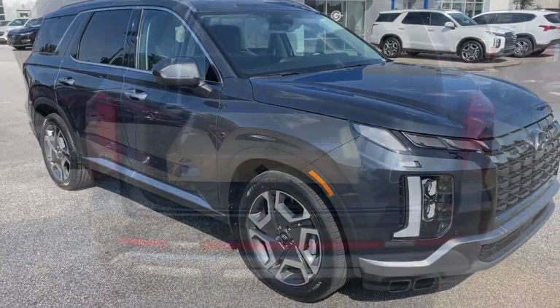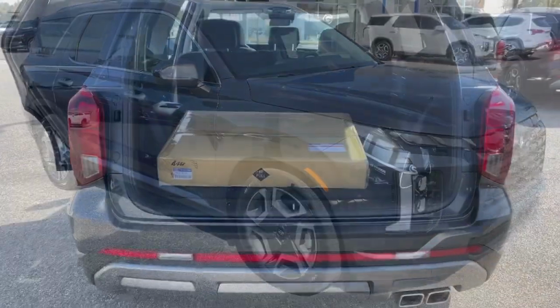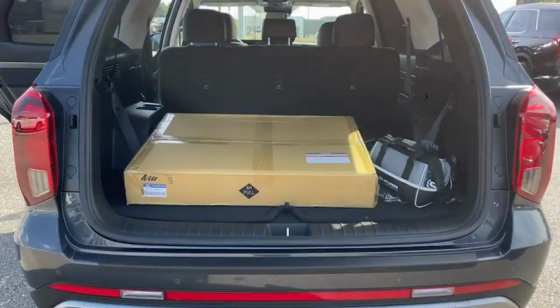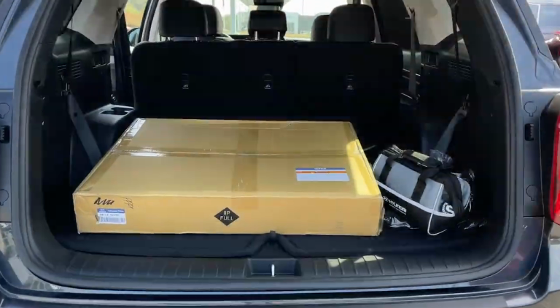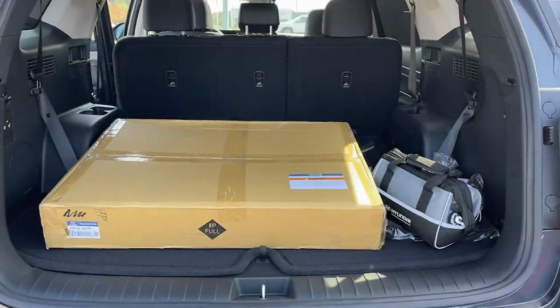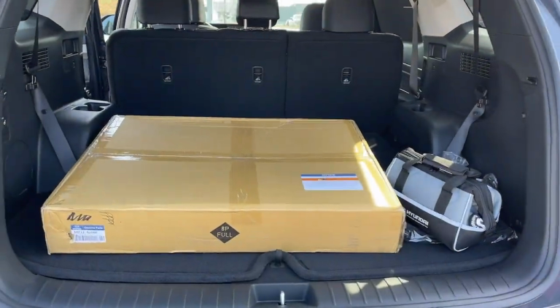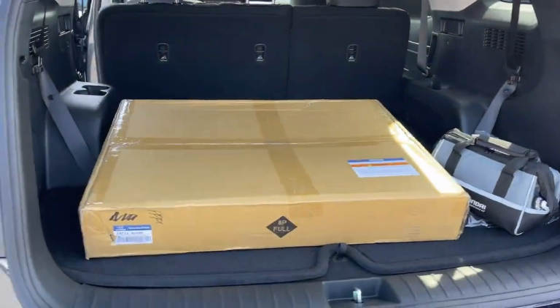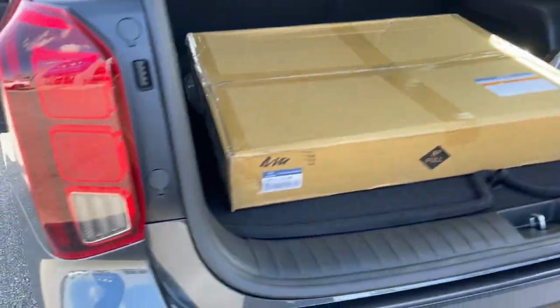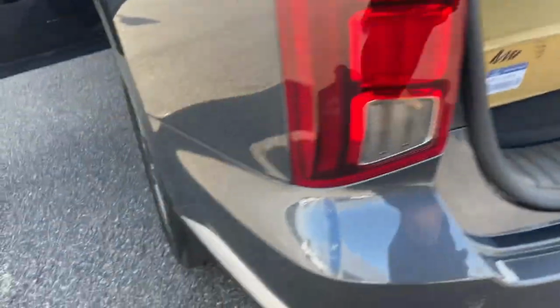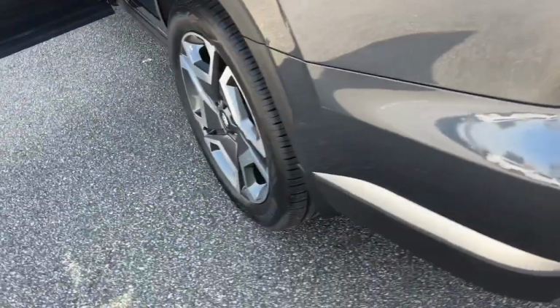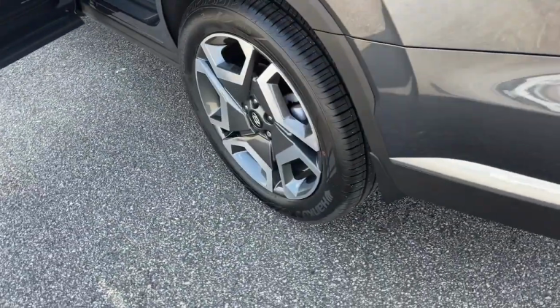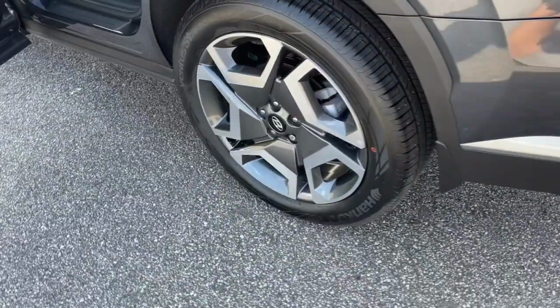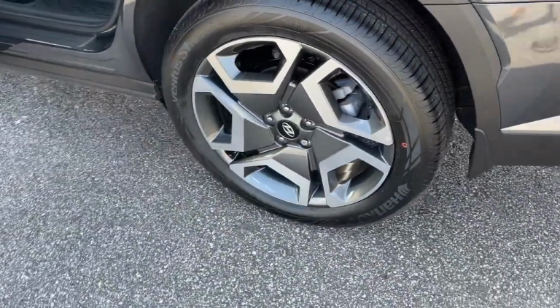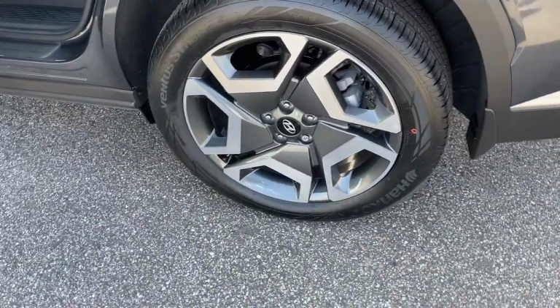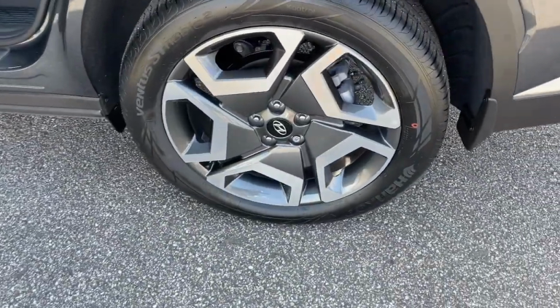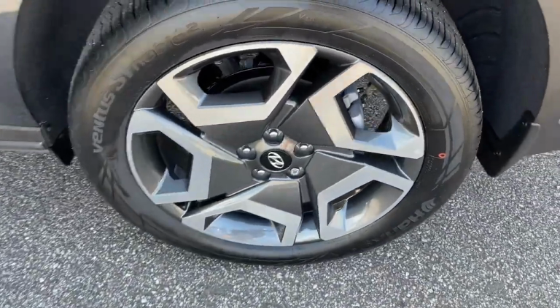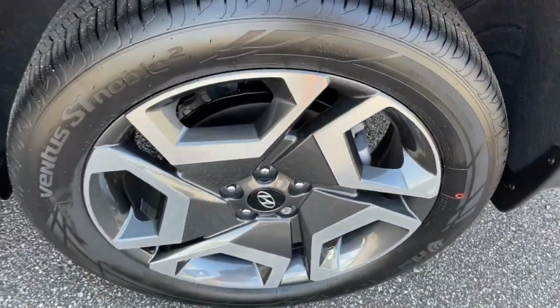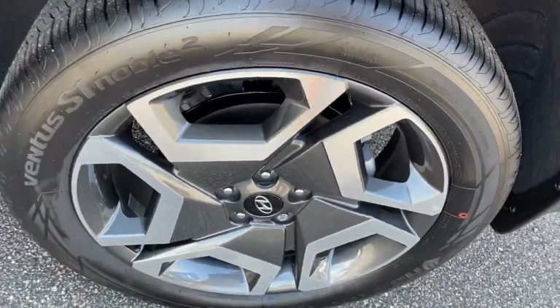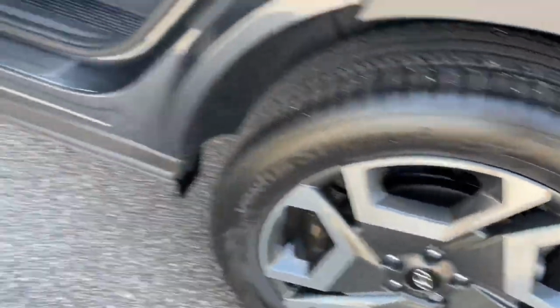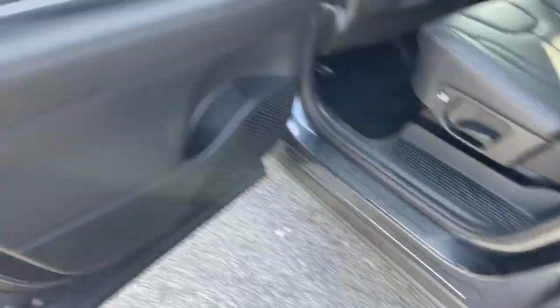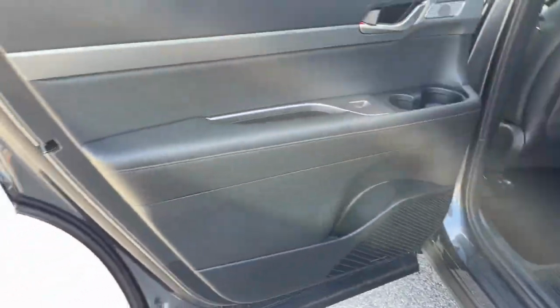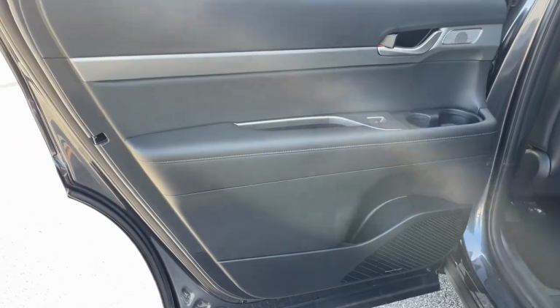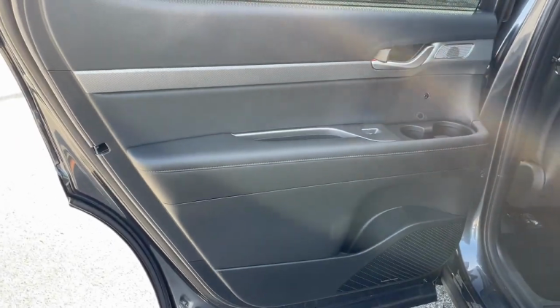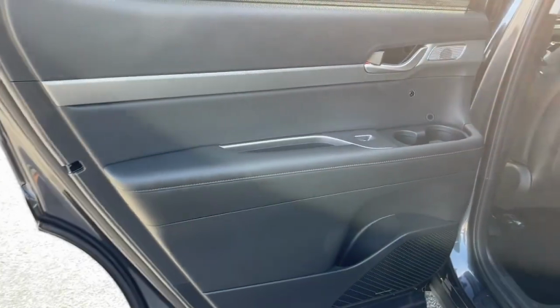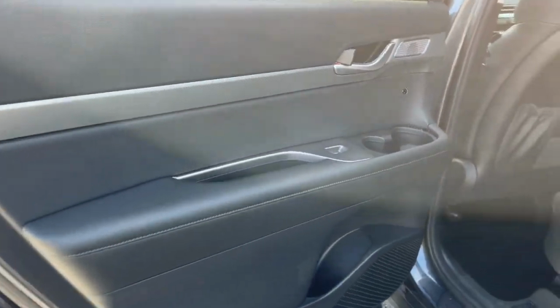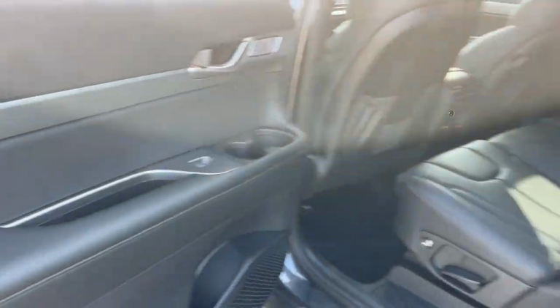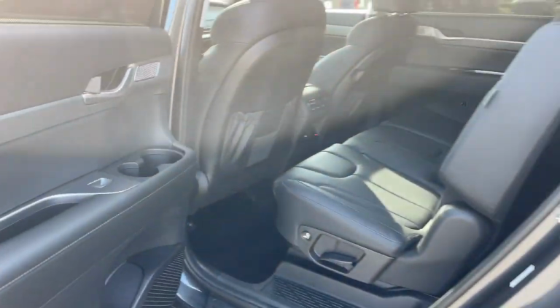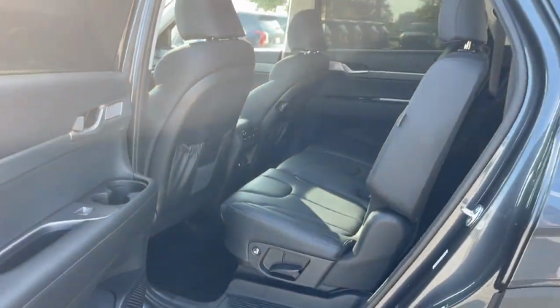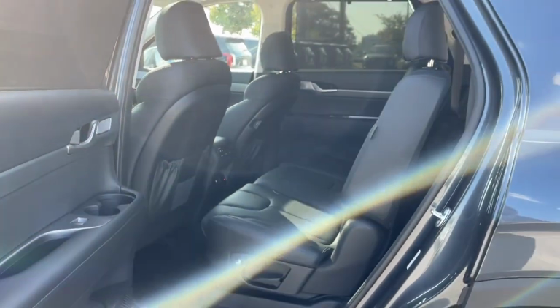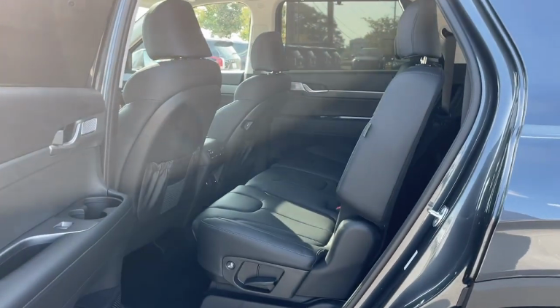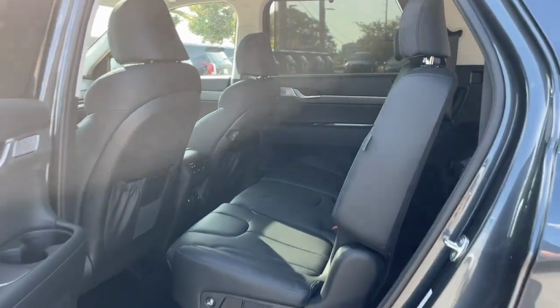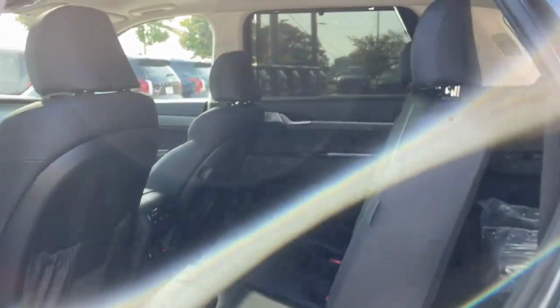These are just some of the great options this vehicle comes with: heated steering wheel, Apple CarPlay and/or Android Auto, pre-collision system, heated driver's seat, navigation system, and keyless entry.